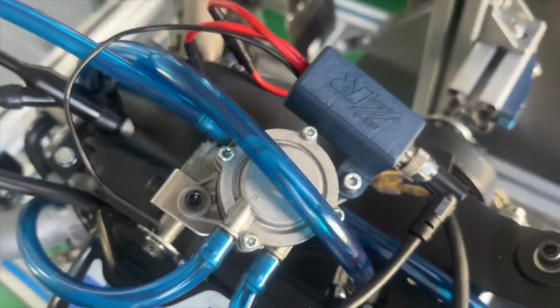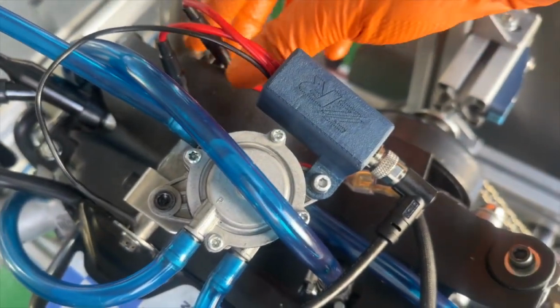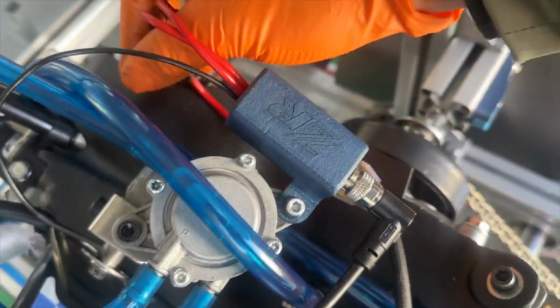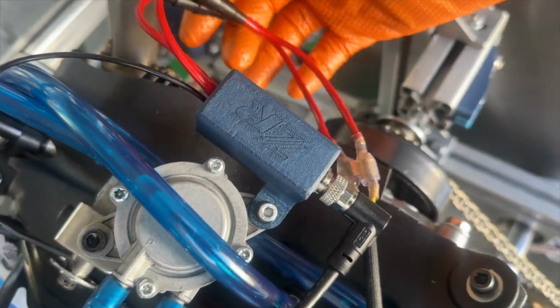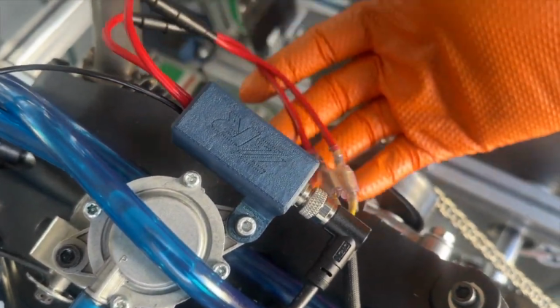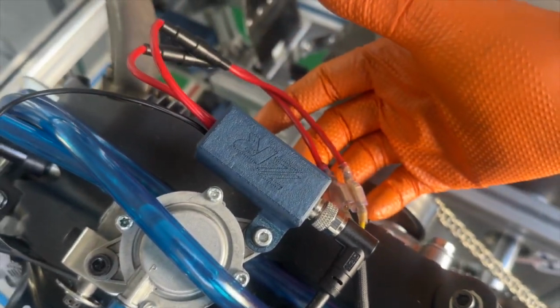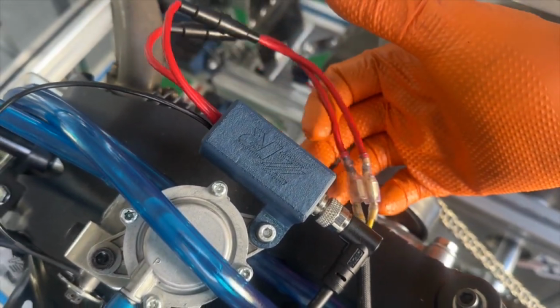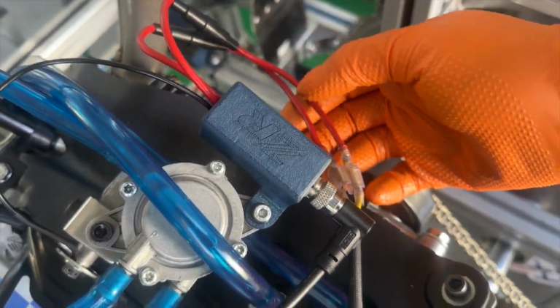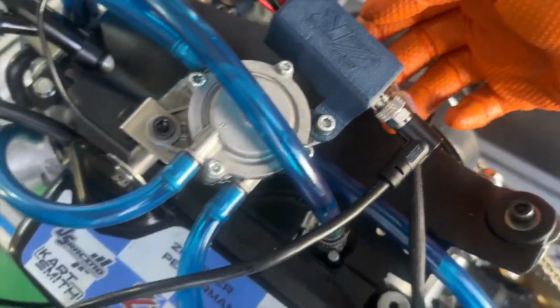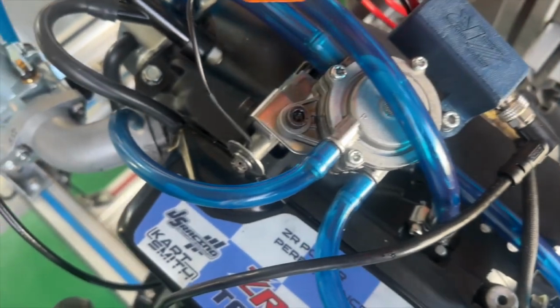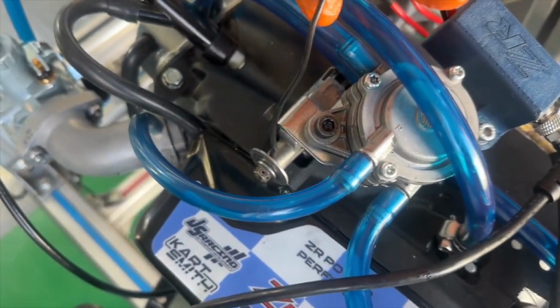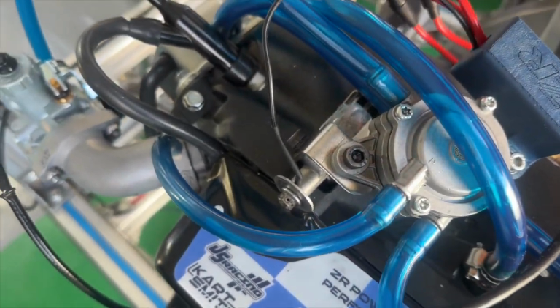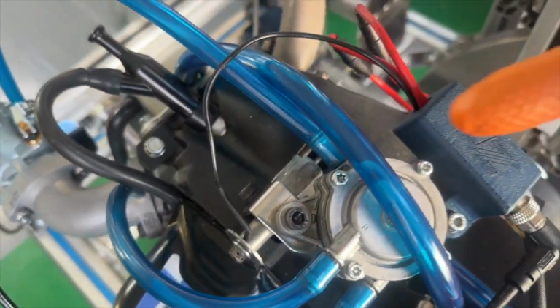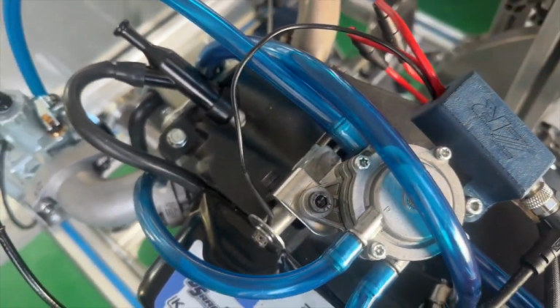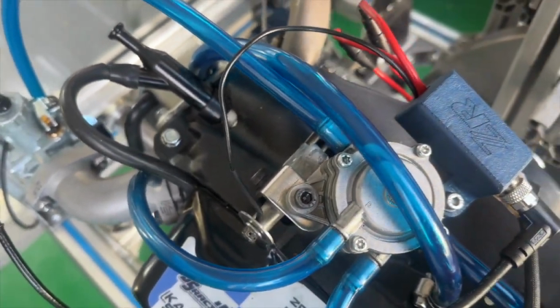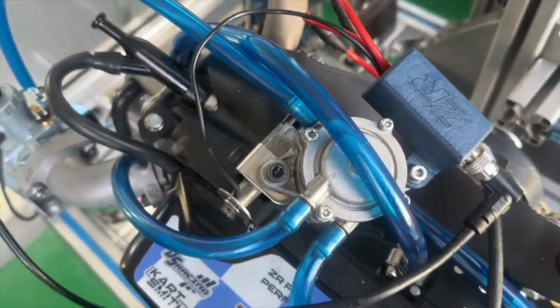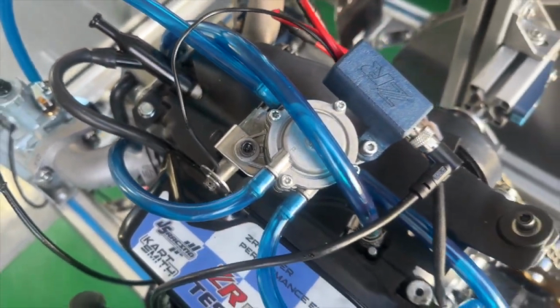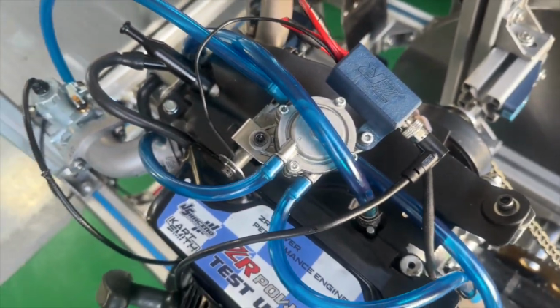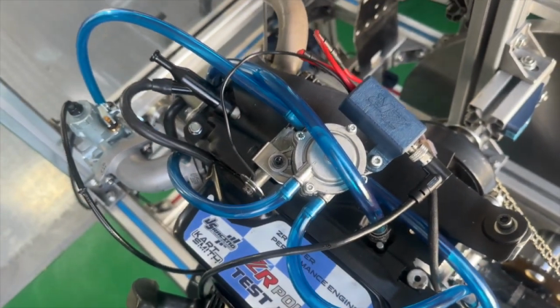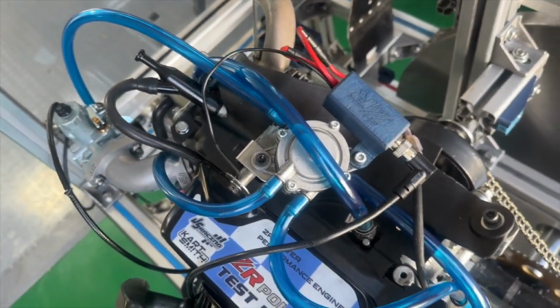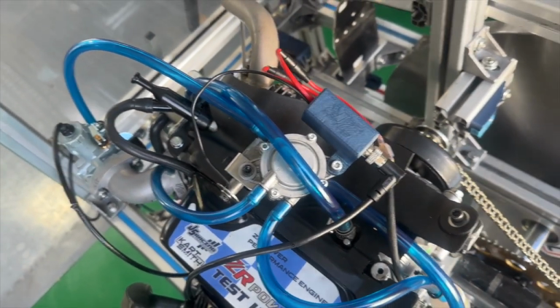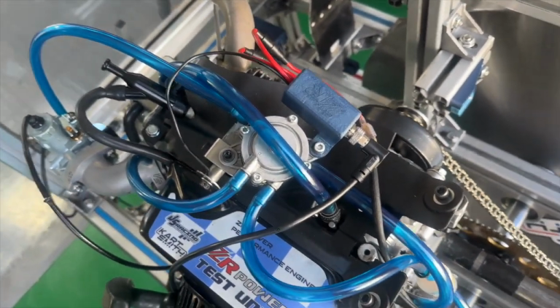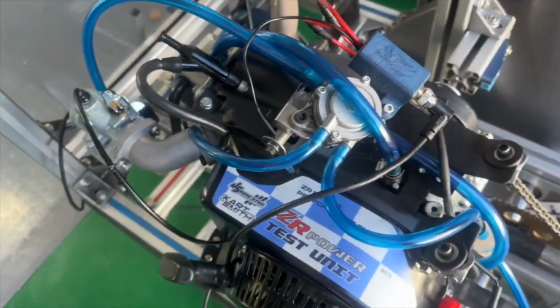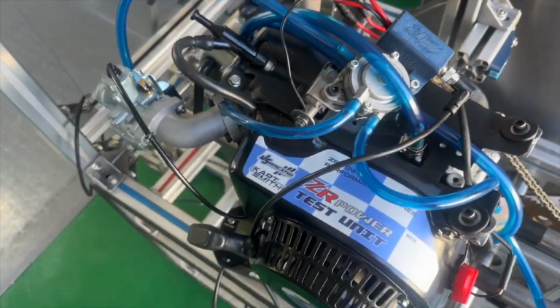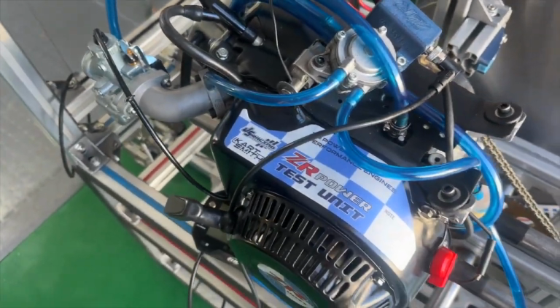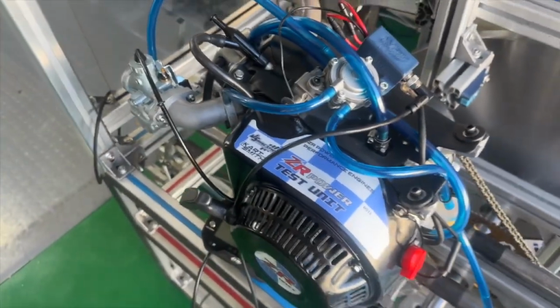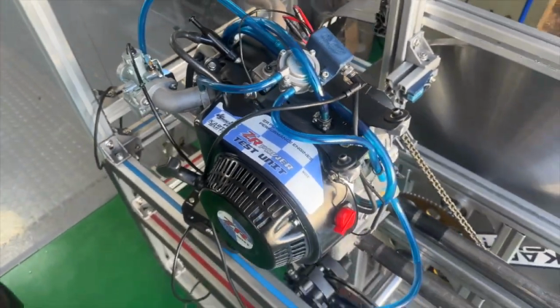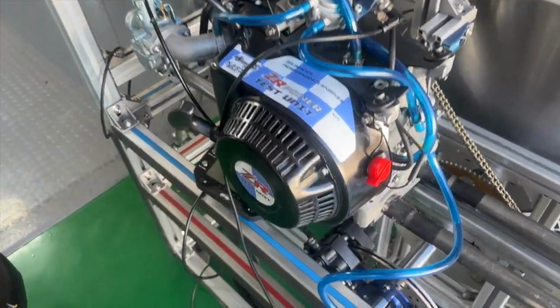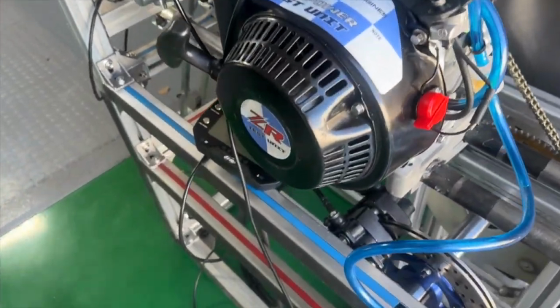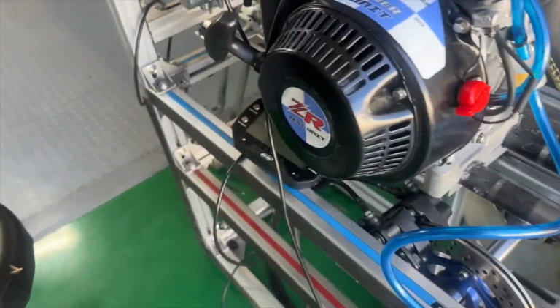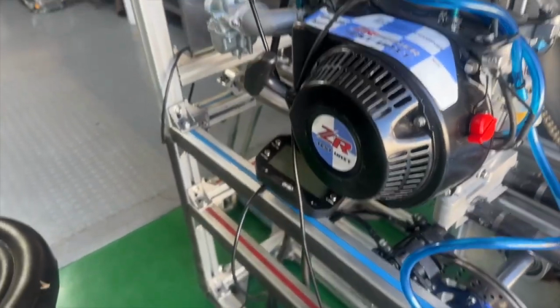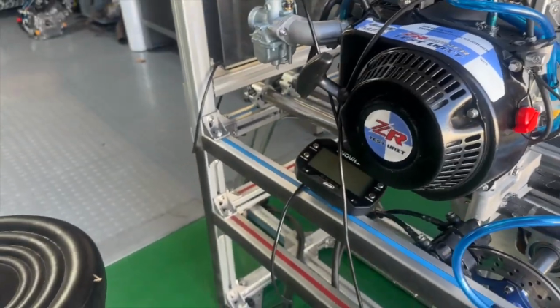It just attaches to the lamp coil, and you also need a ground attached to the case, but that's pretty much it. I'll run it for you and show you guys how it works.